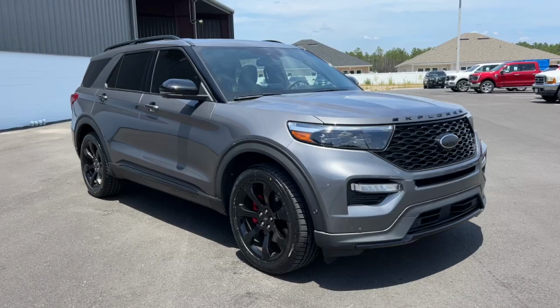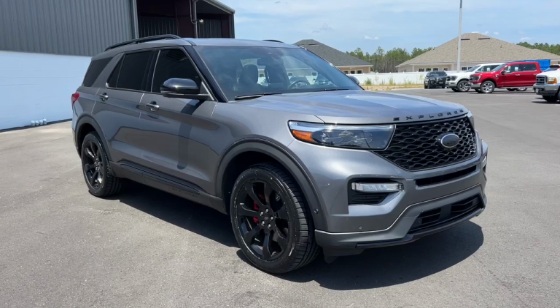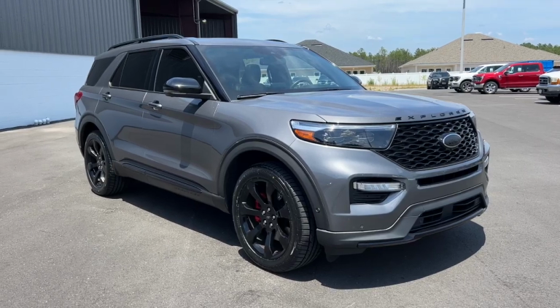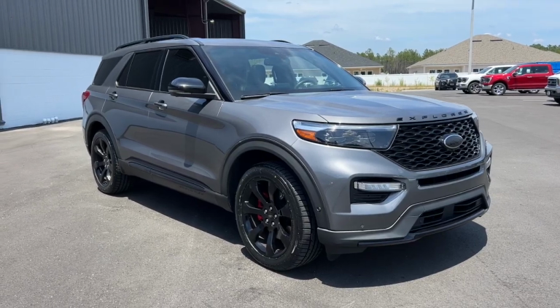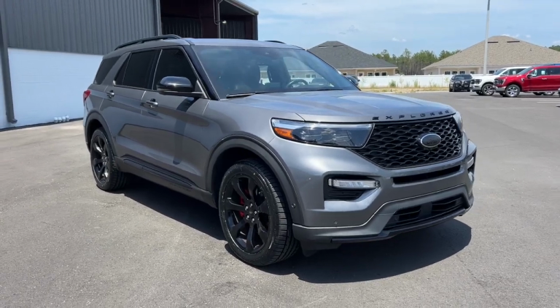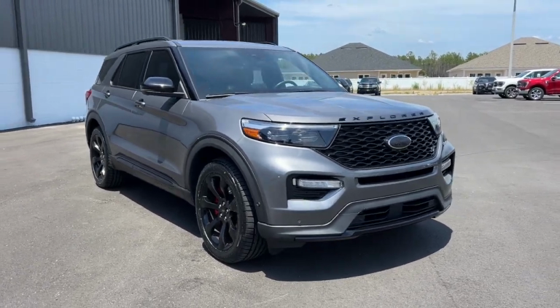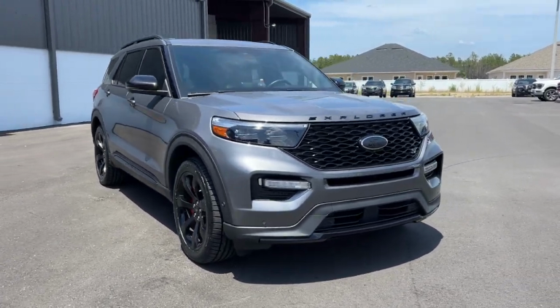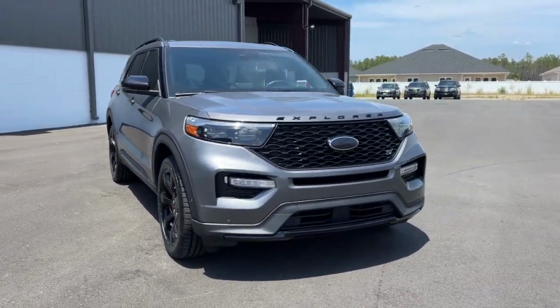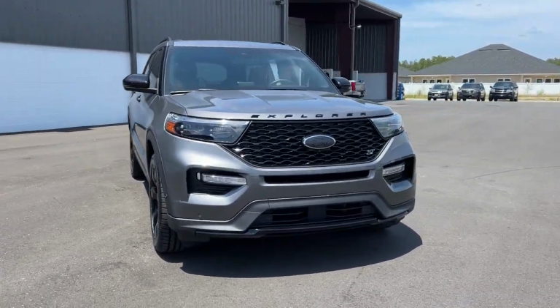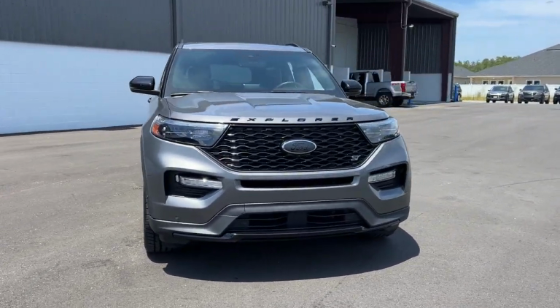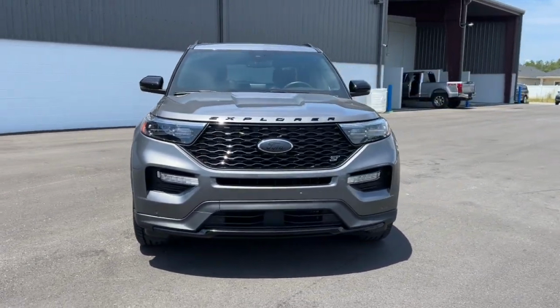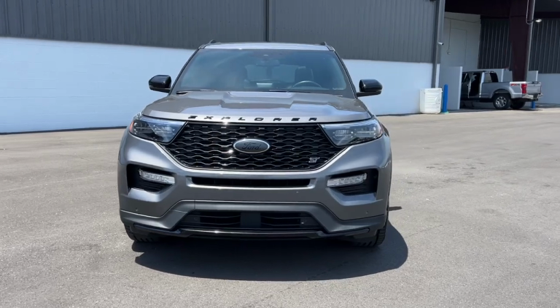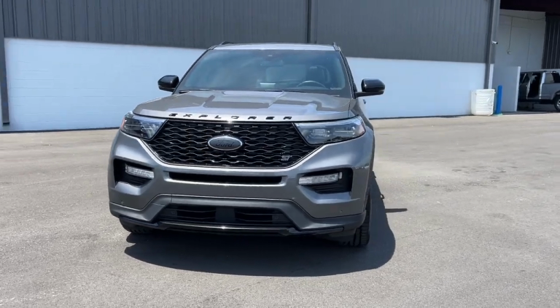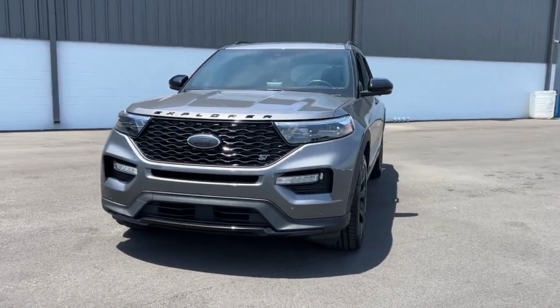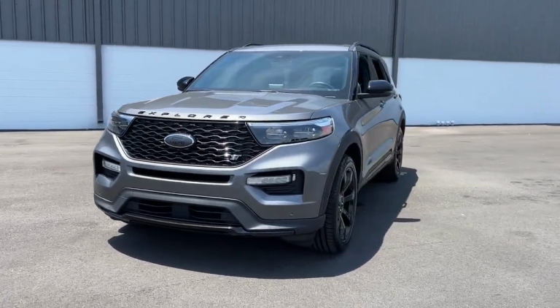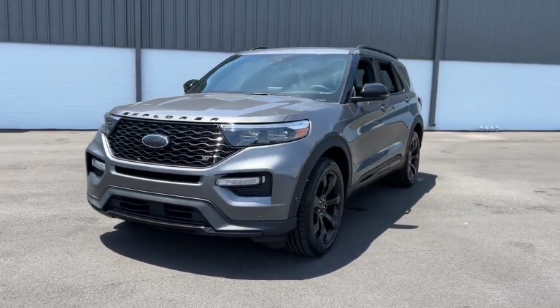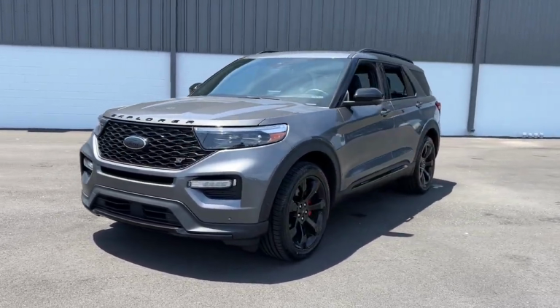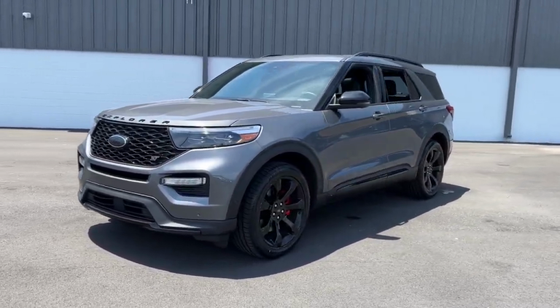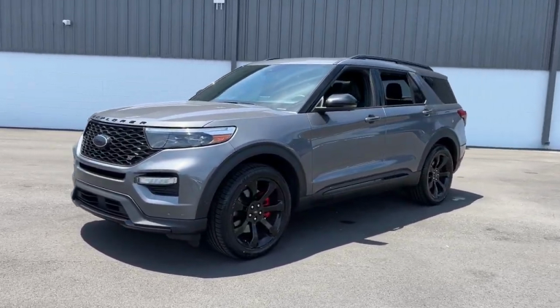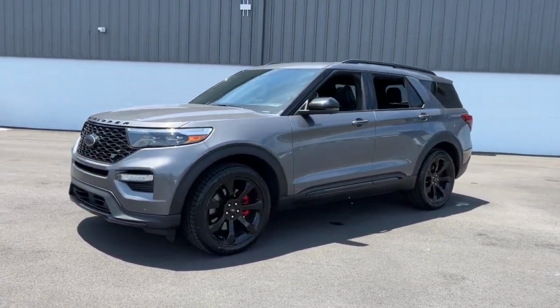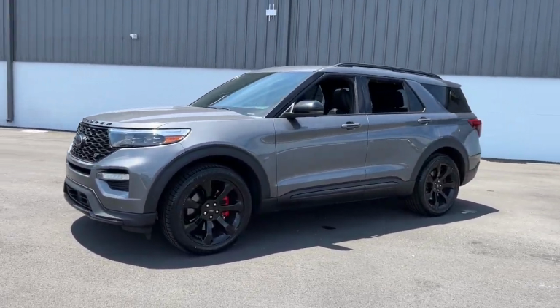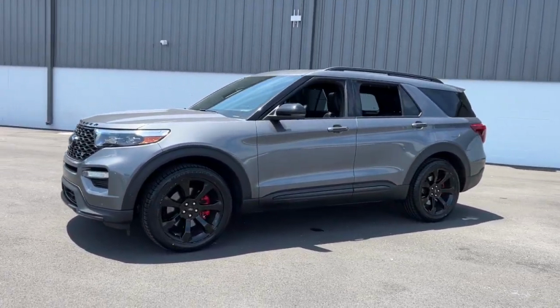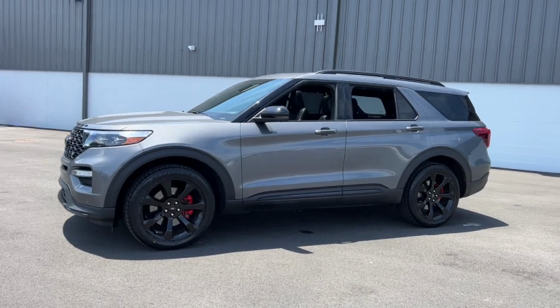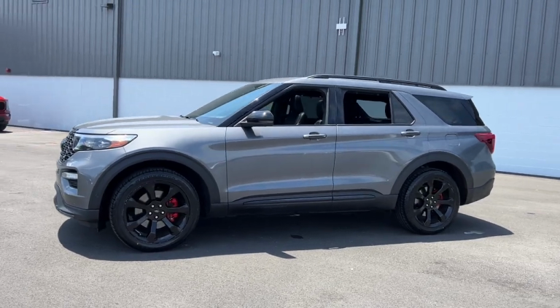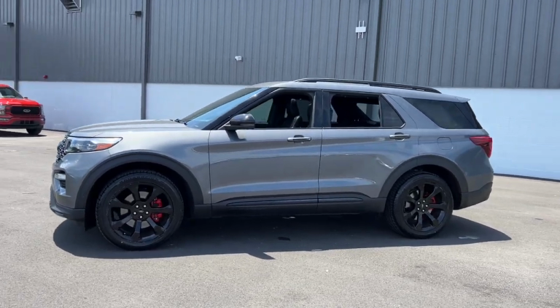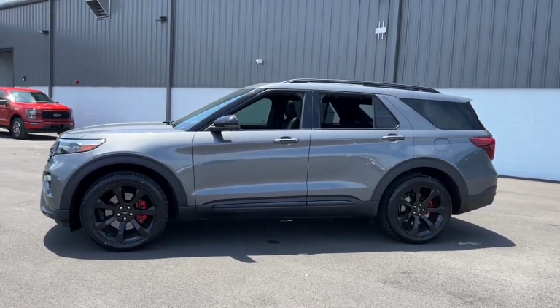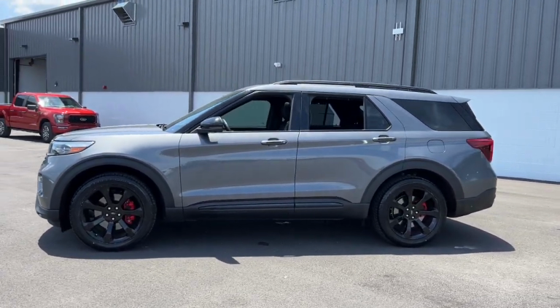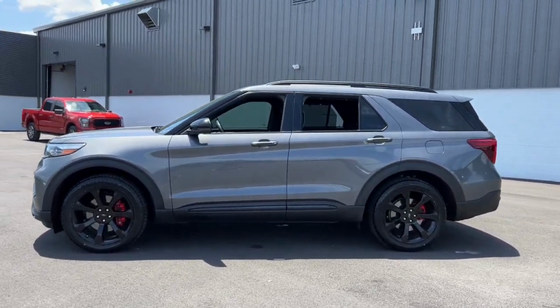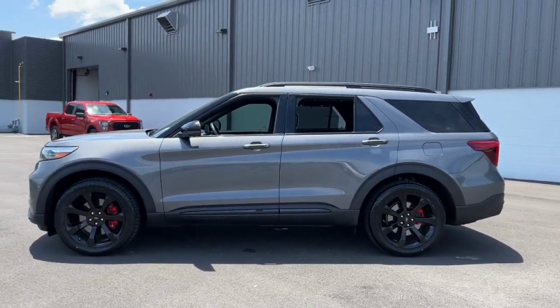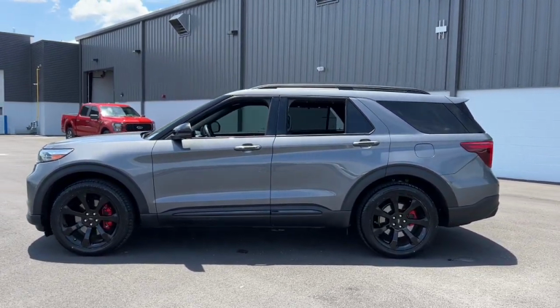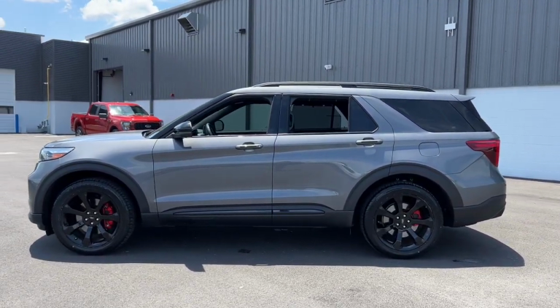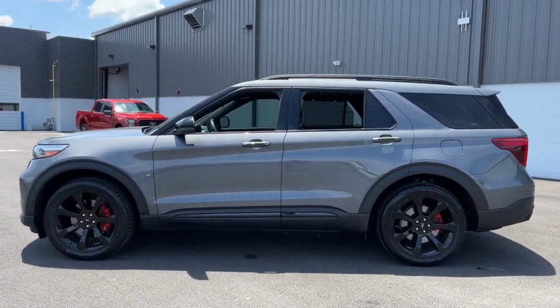Get acquainted with the 2021 Ford Explorer. This vehicle is an outstanding buy with fewer than 35,000 miles on the odometer. Take on every project with confidence in this spacious, versatile Explorer.